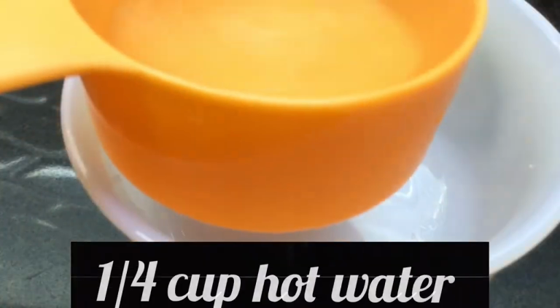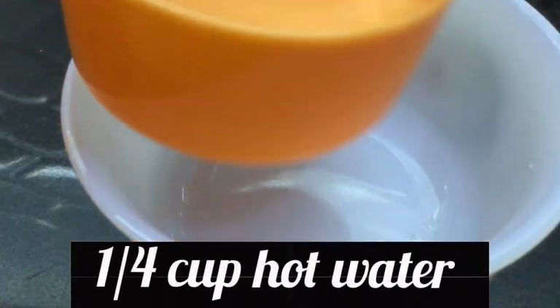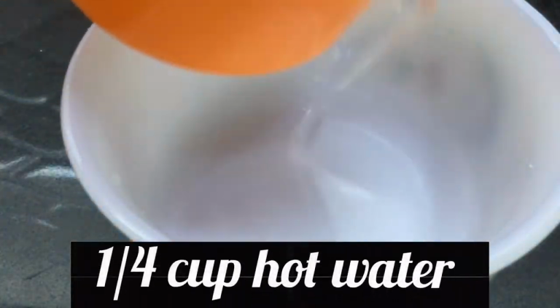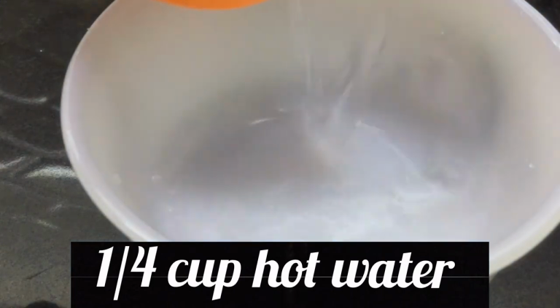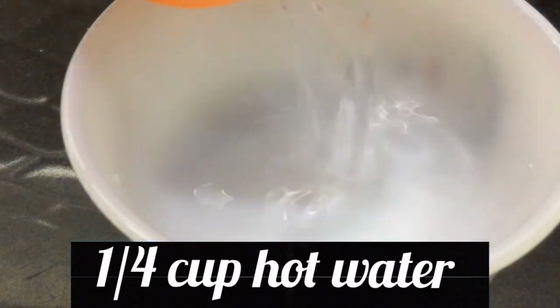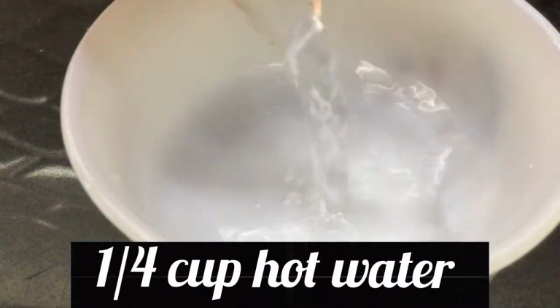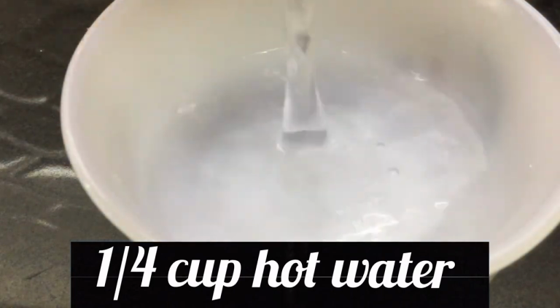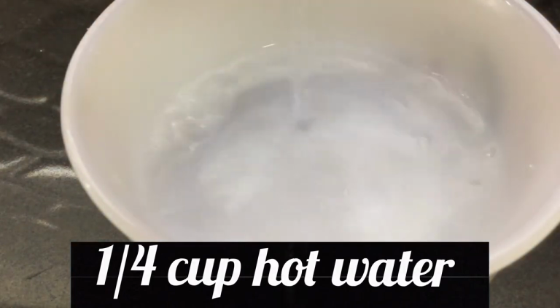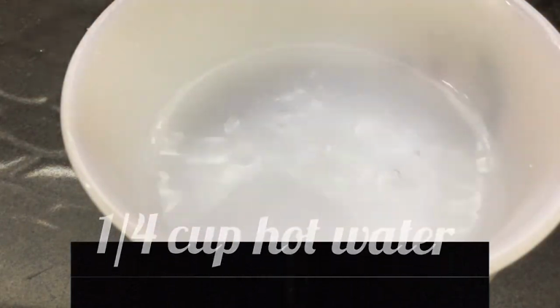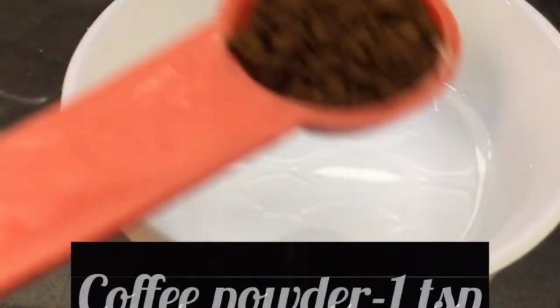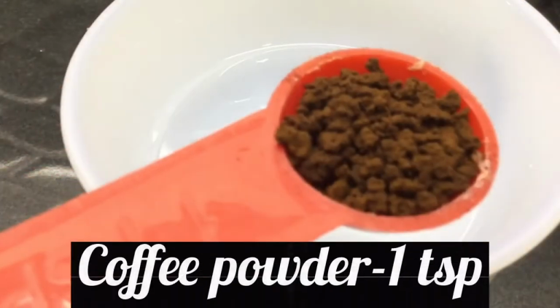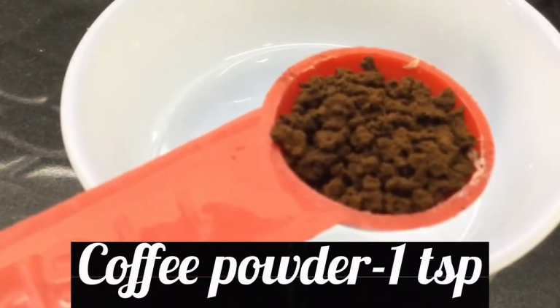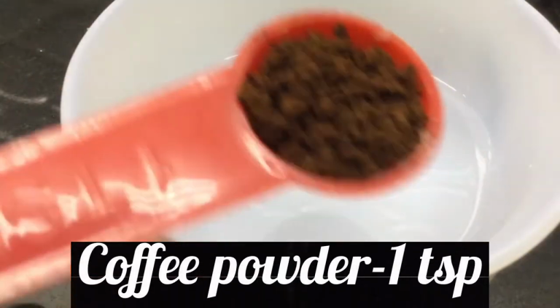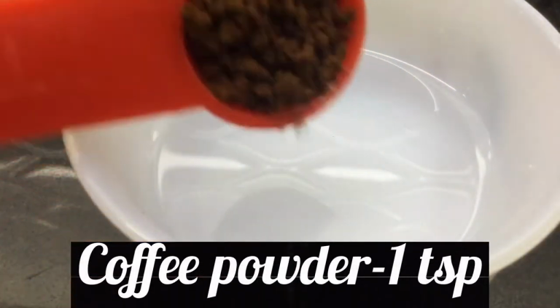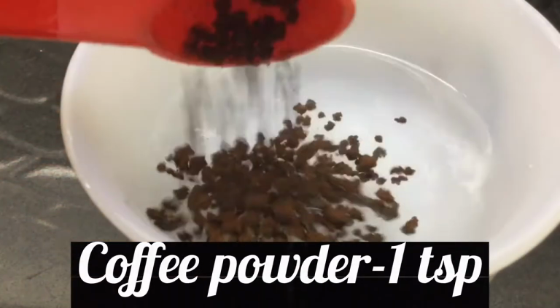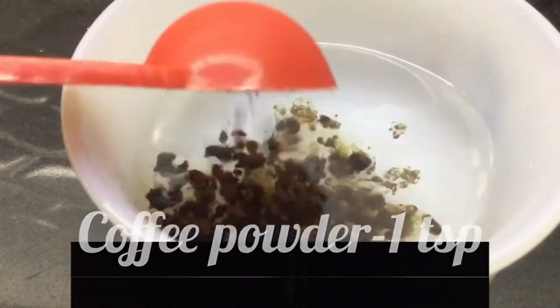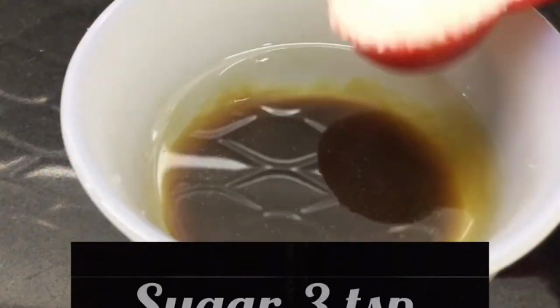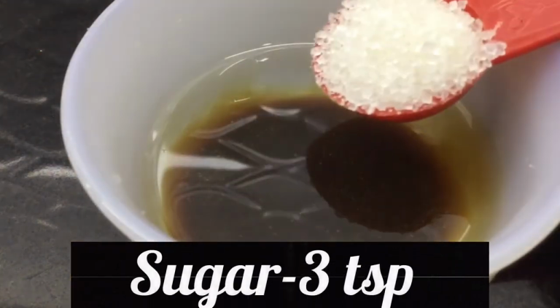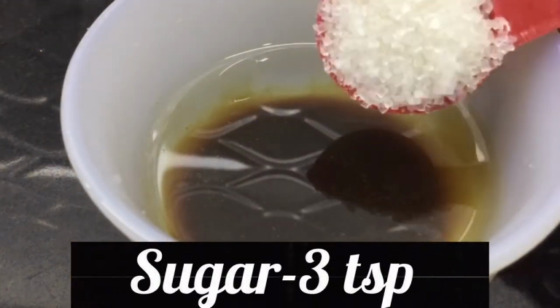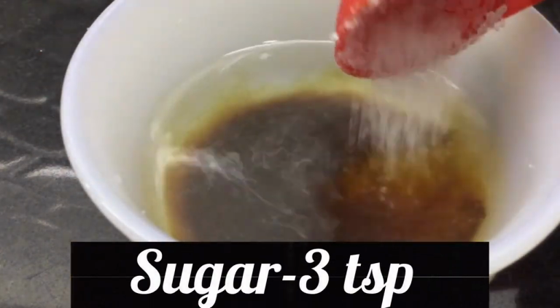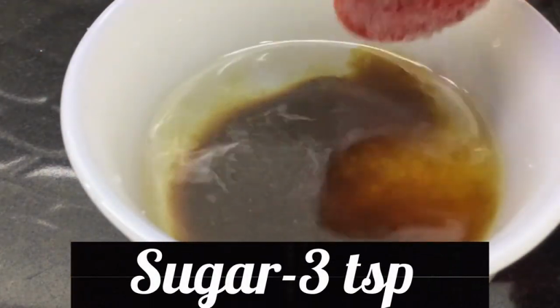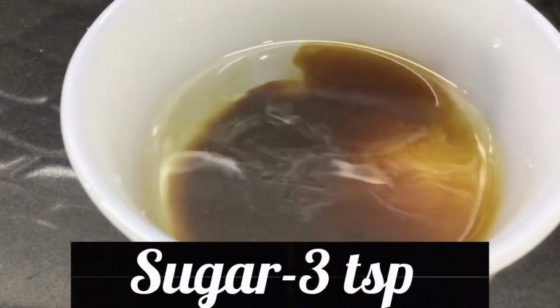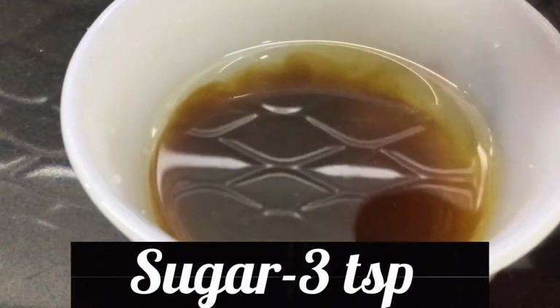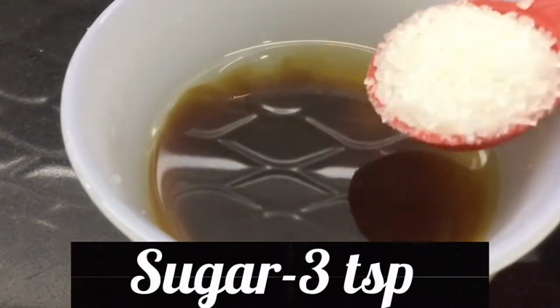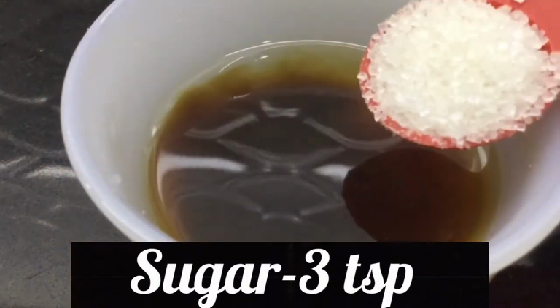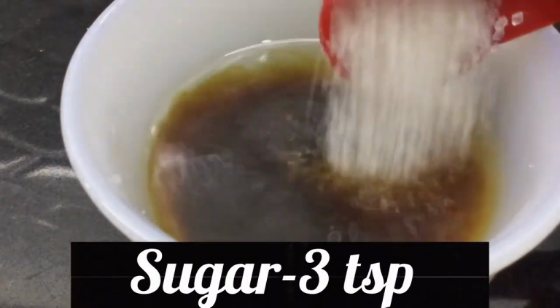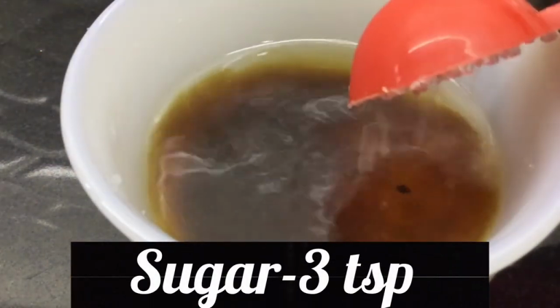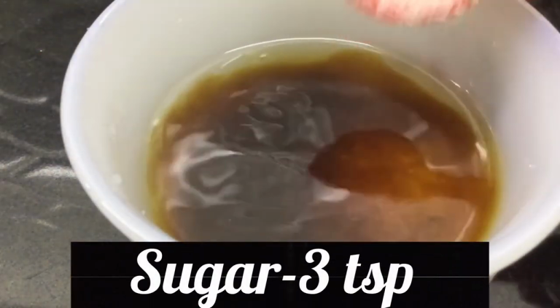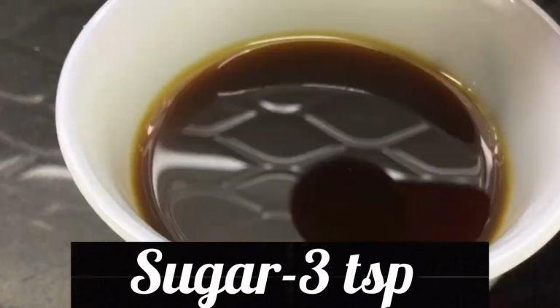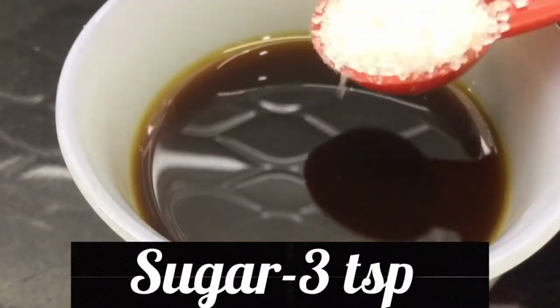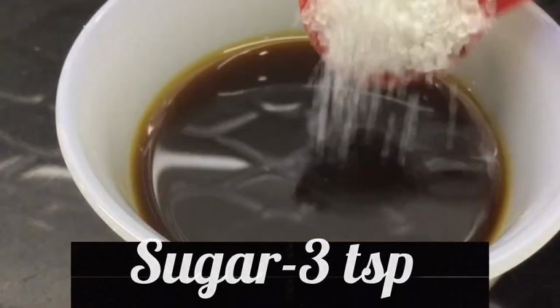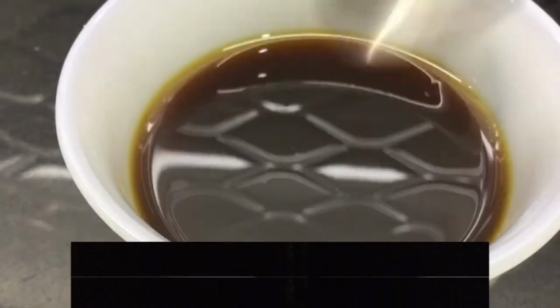Let's put the coffee syrup together — I use 1 cup of coffee, 1 teaspoon of coffee powder, and 3 teaspoons of sugar. Mix it all together.